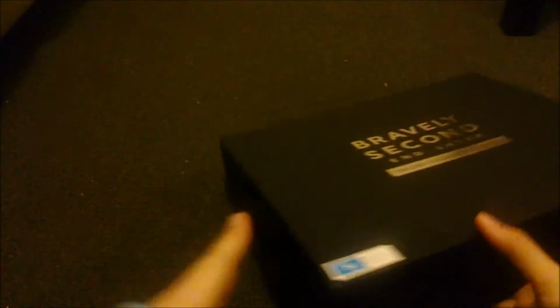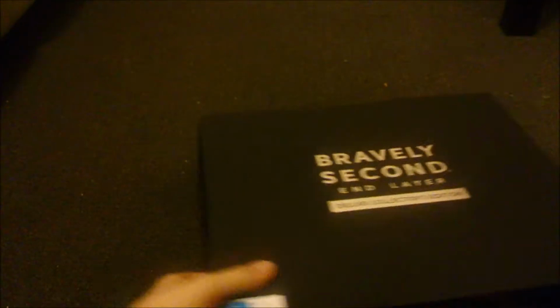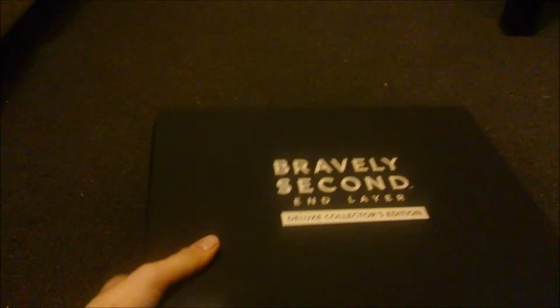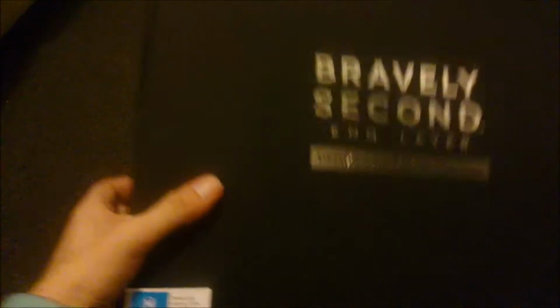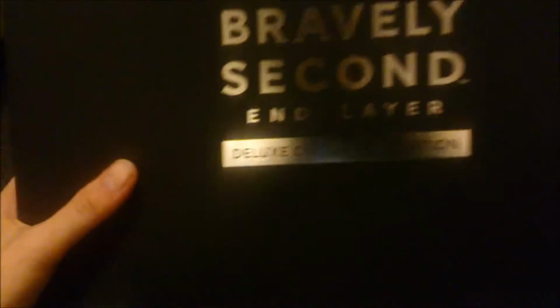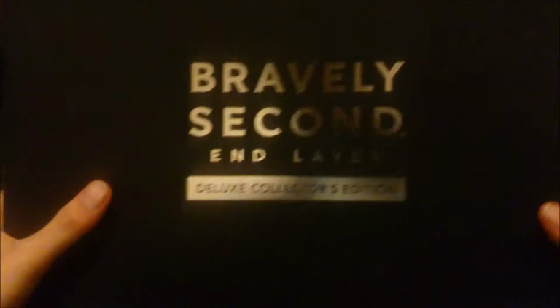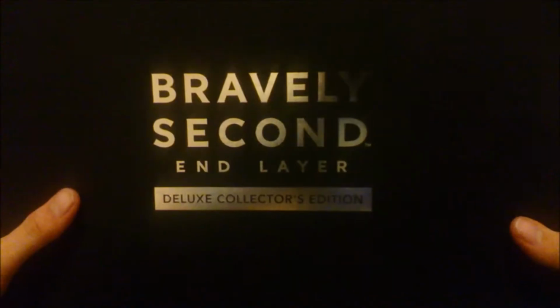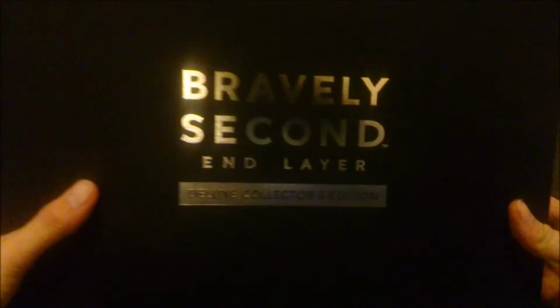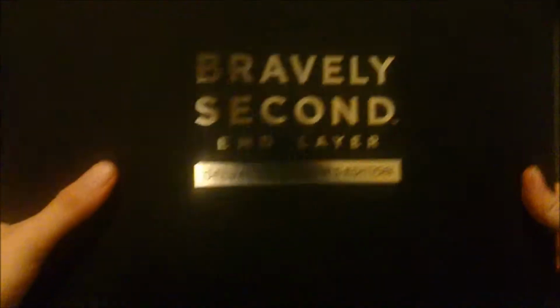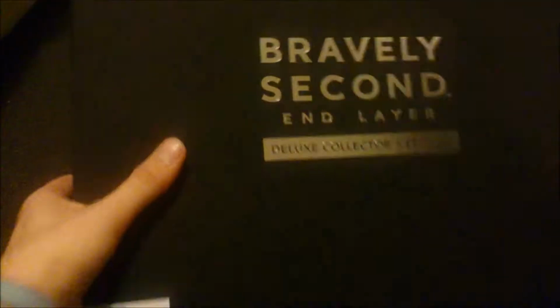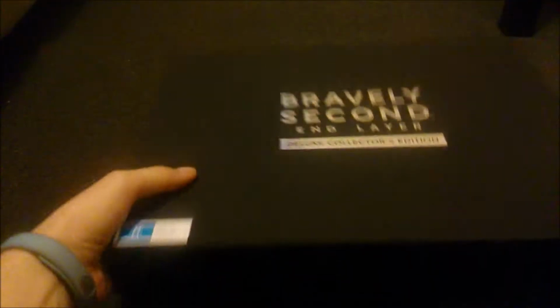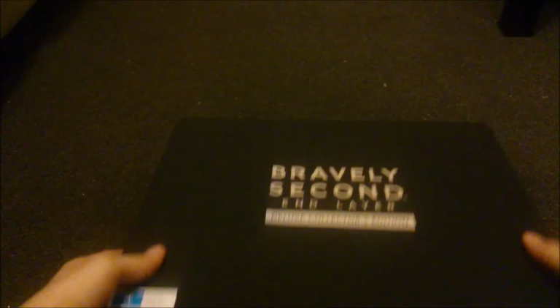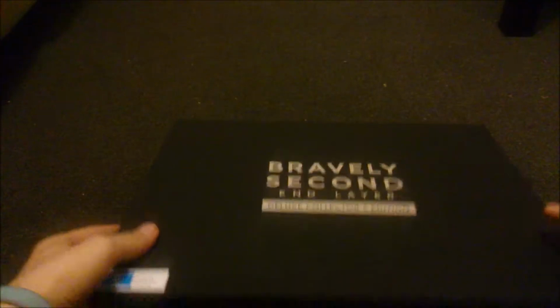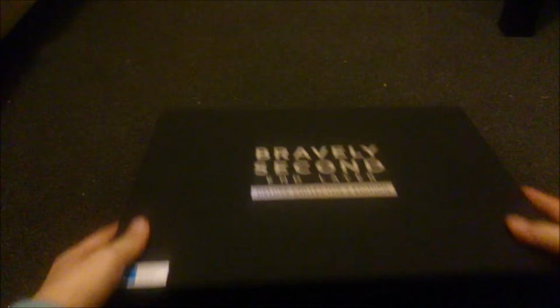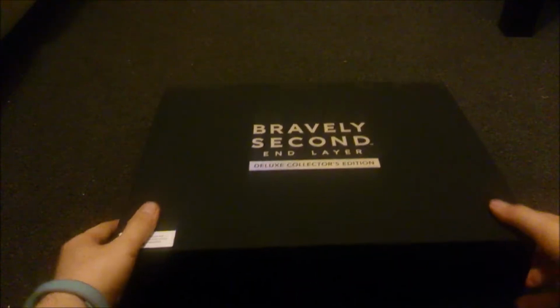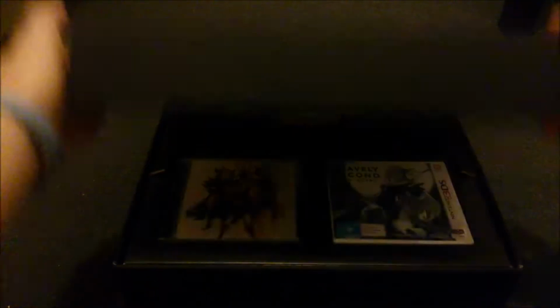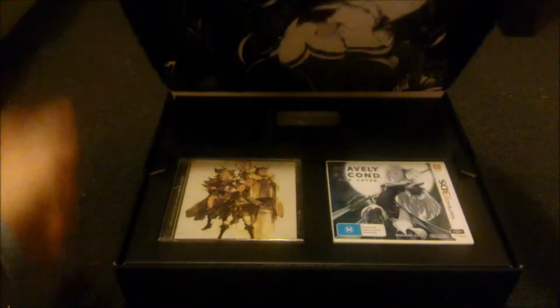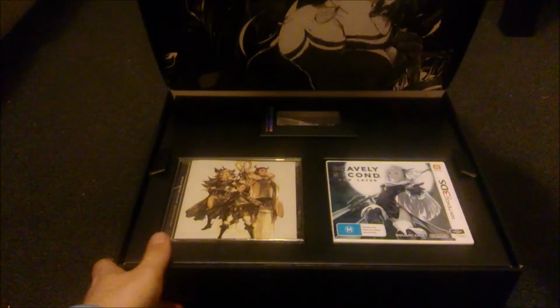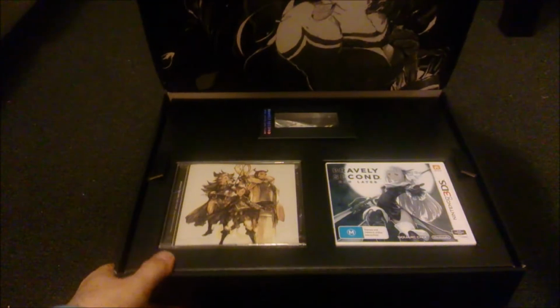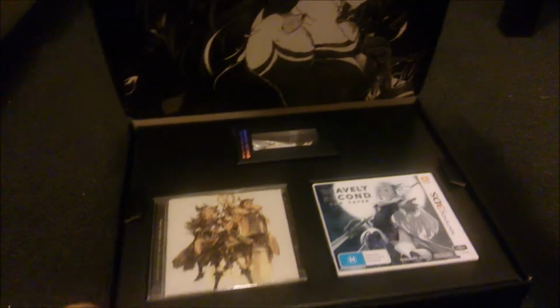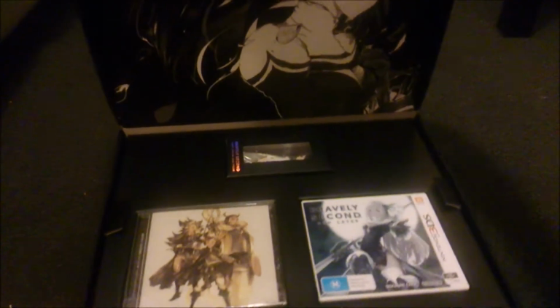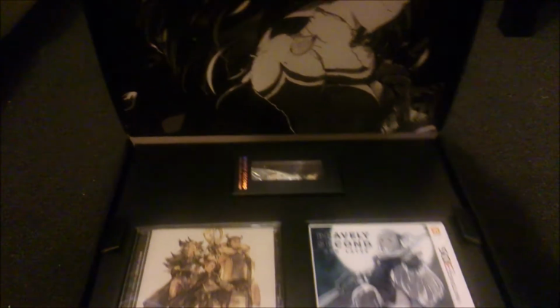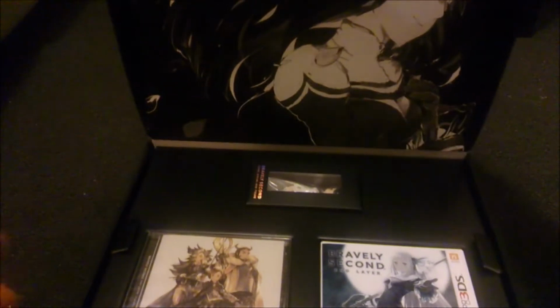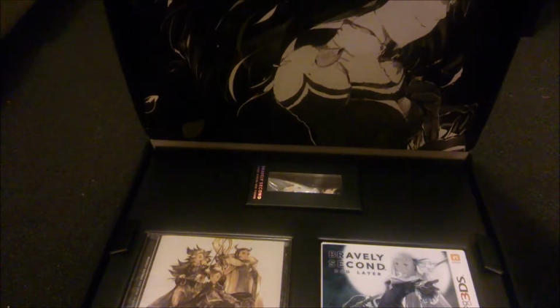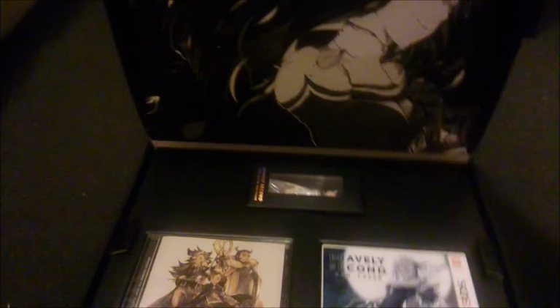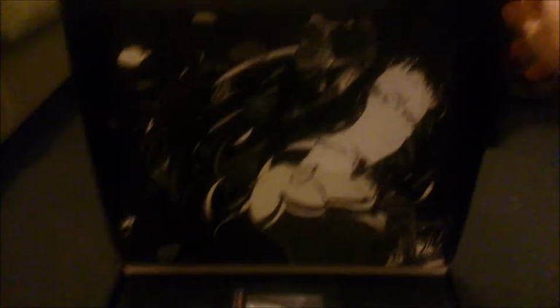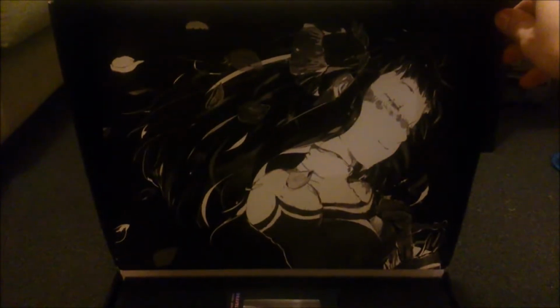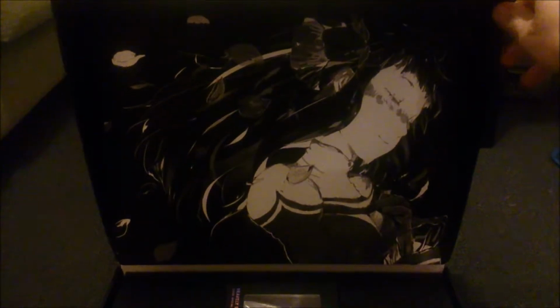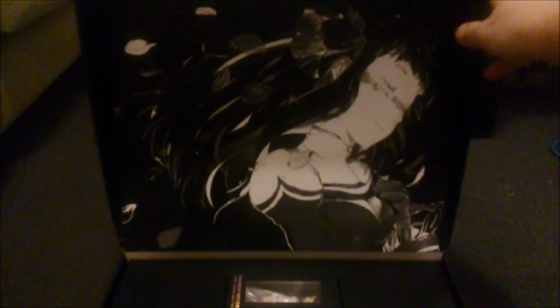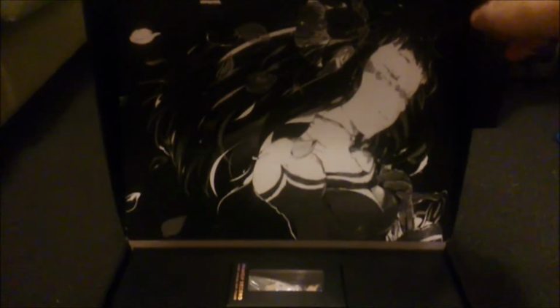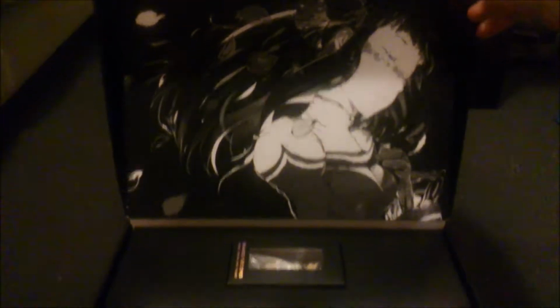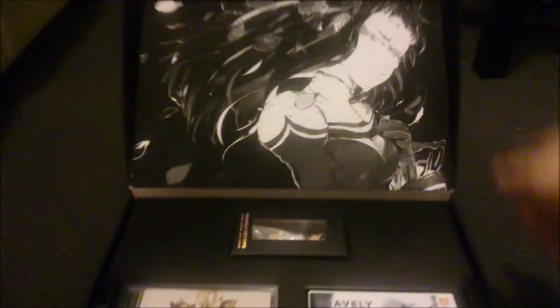Alright, cool, that is awesome. You just lift it up — oh, that's amazing! Oh my god, that art is beautiful.